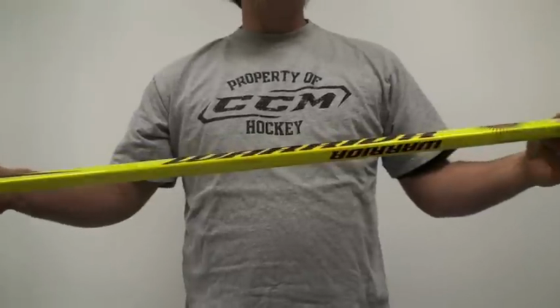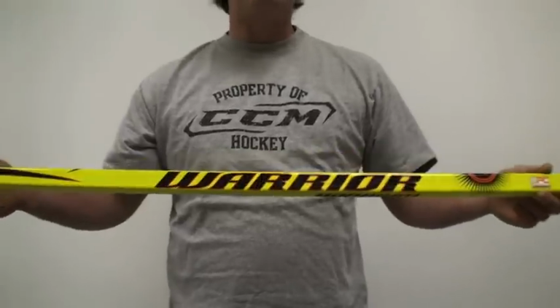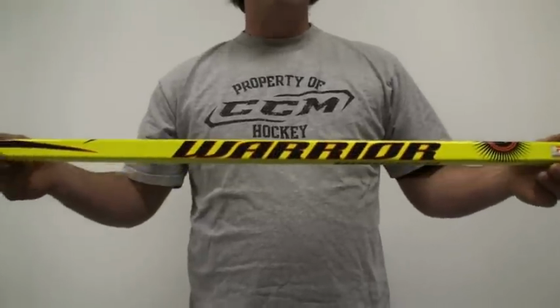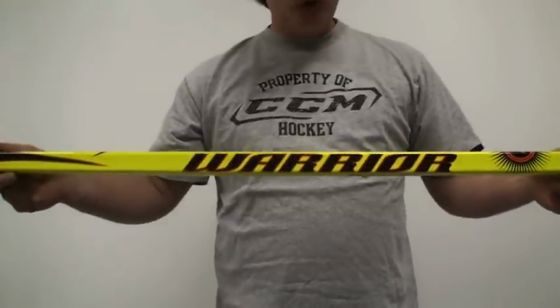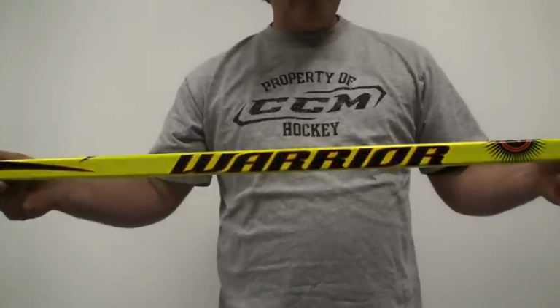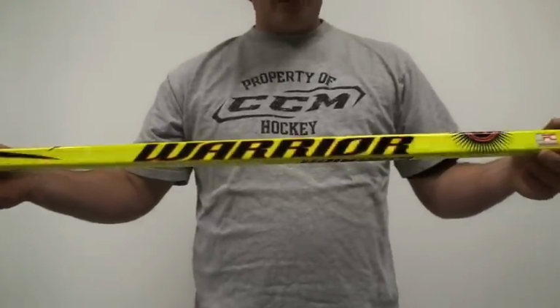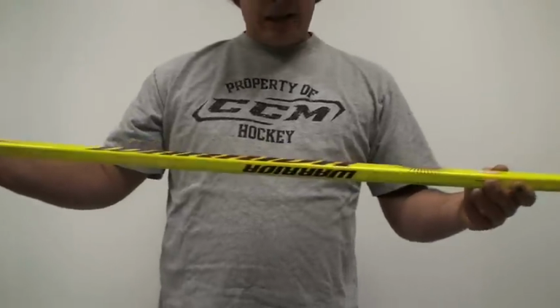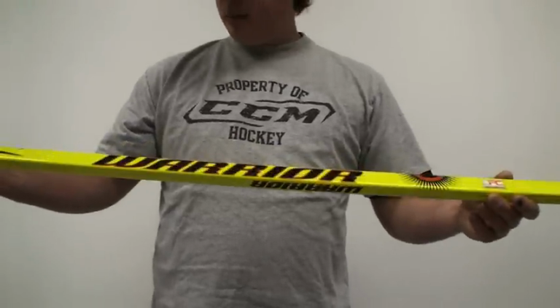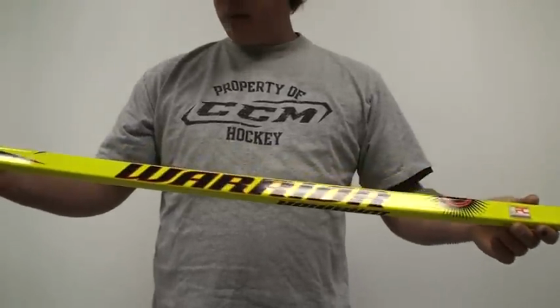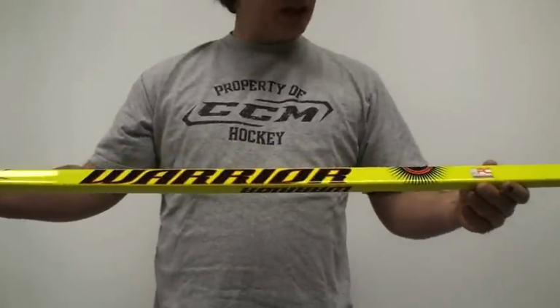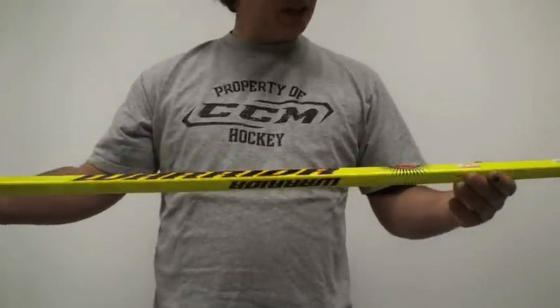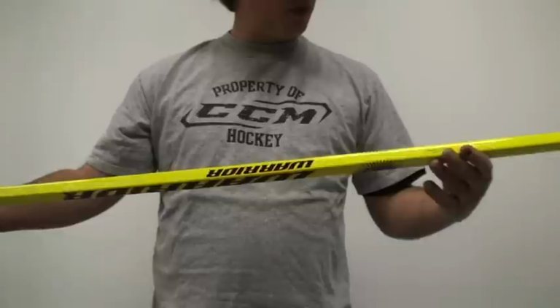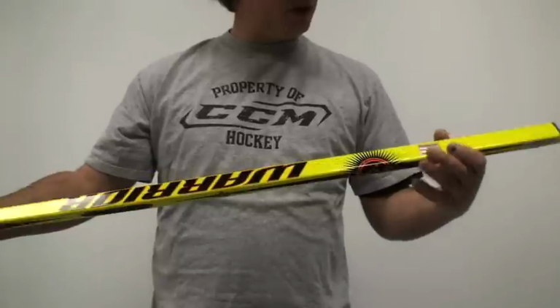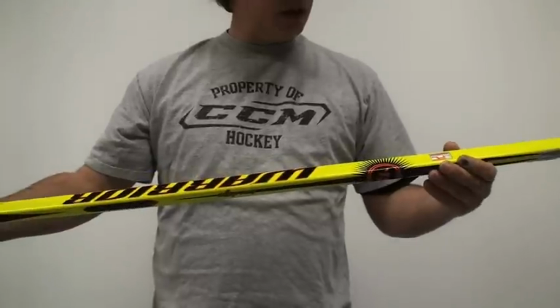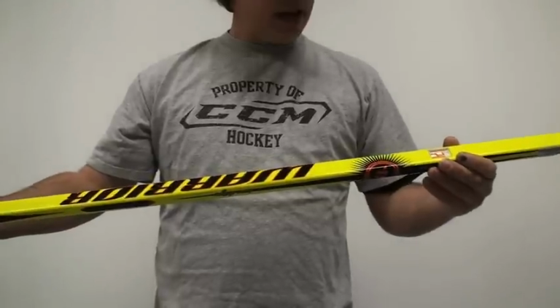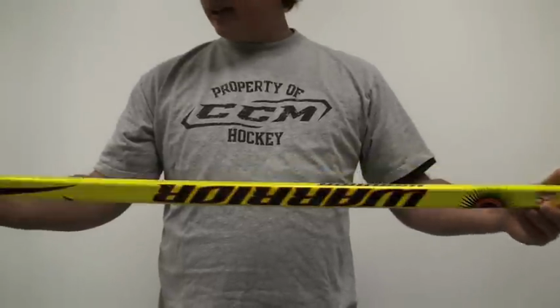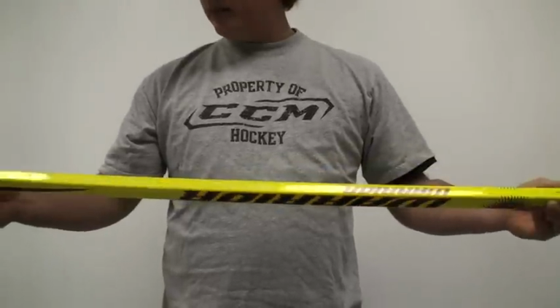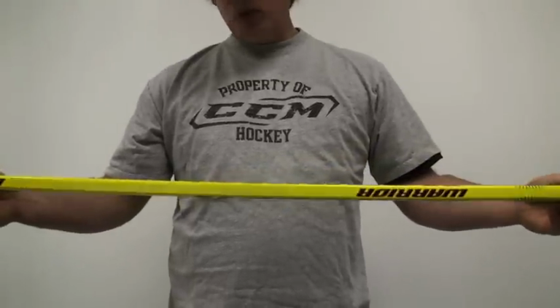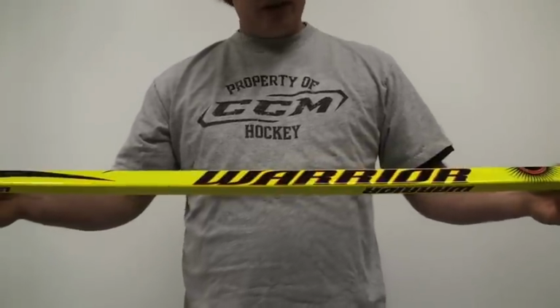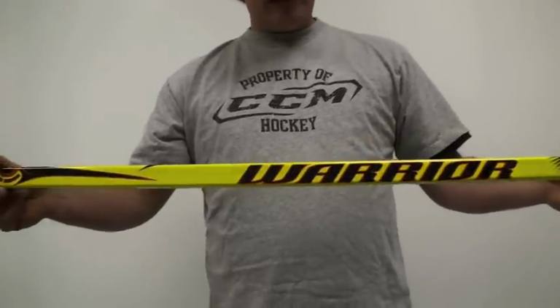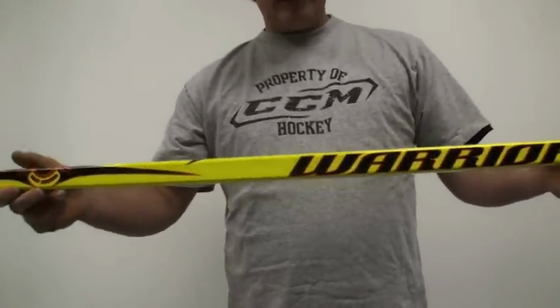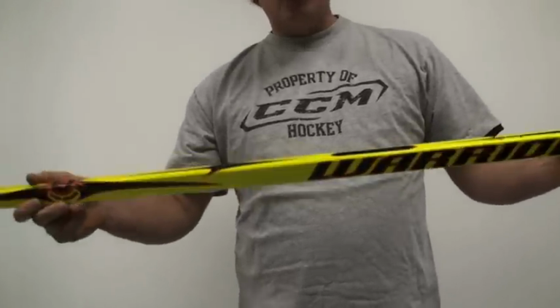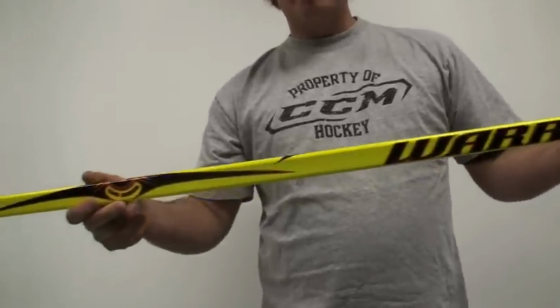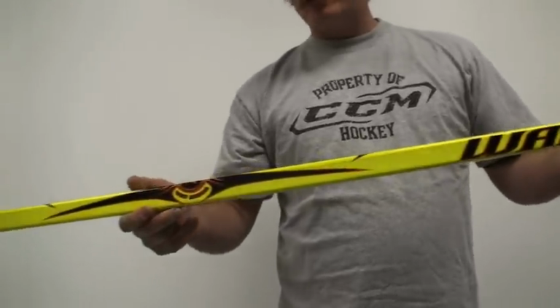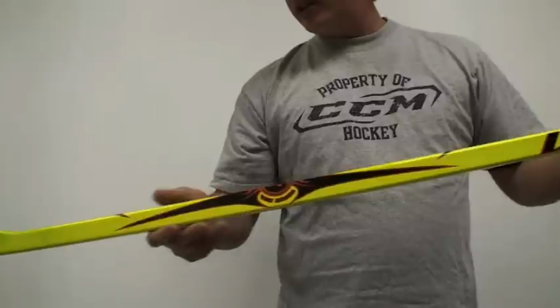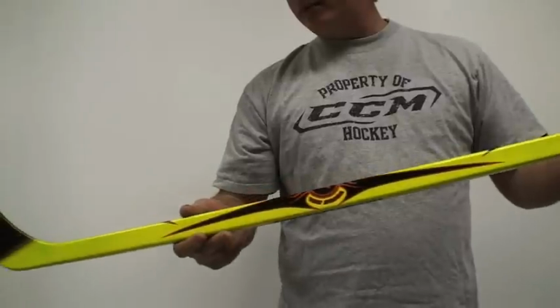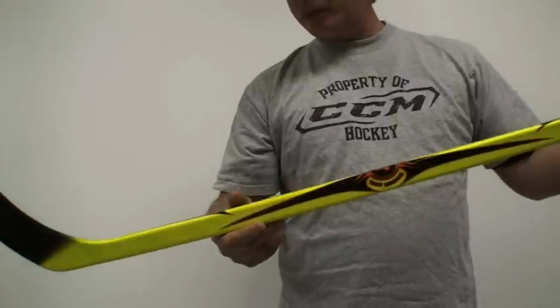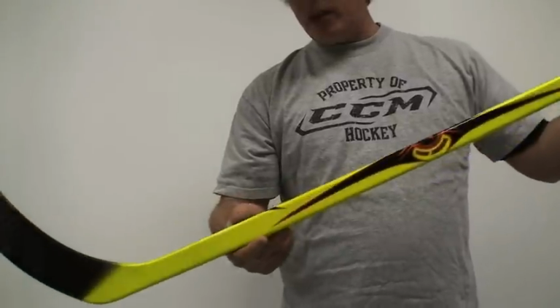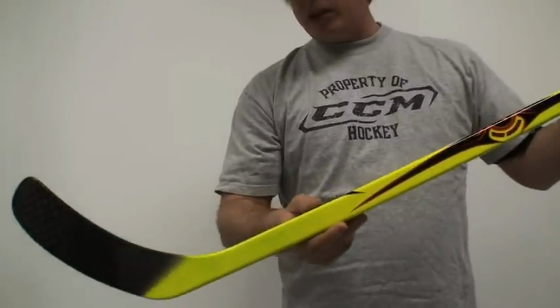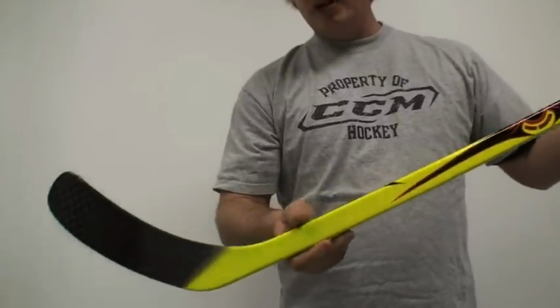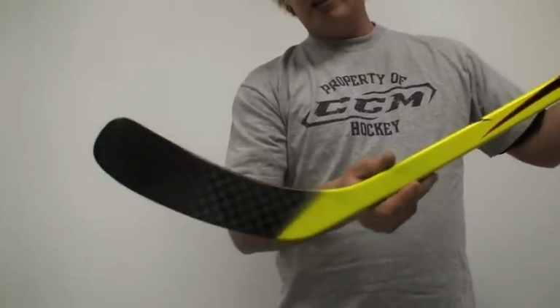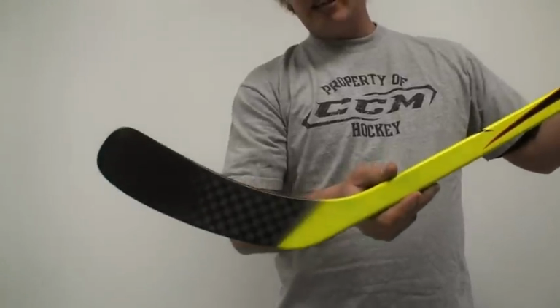They do have a blue grip. This one actually has a nipple grip on it, and the blue one is a grip version. It's really cool.